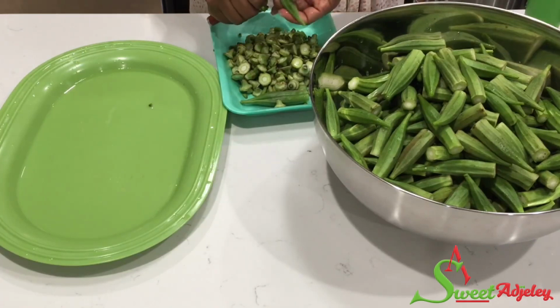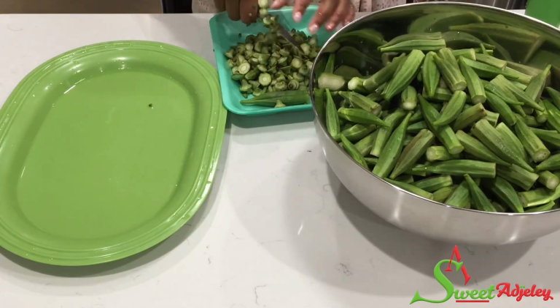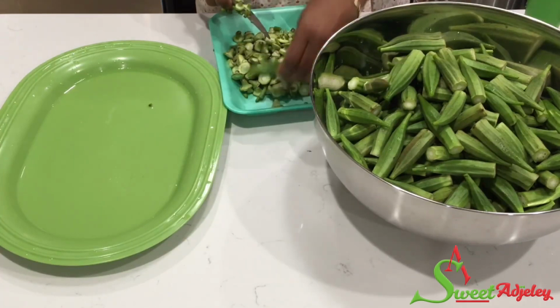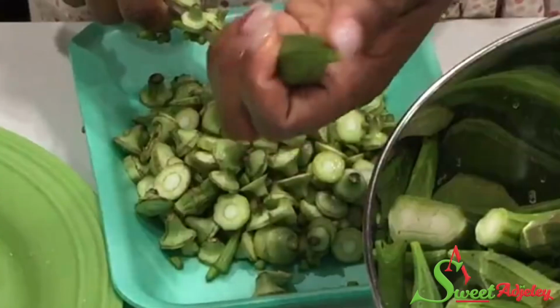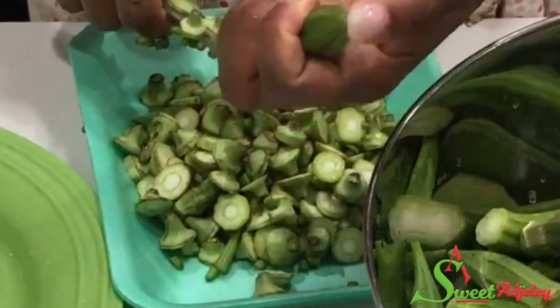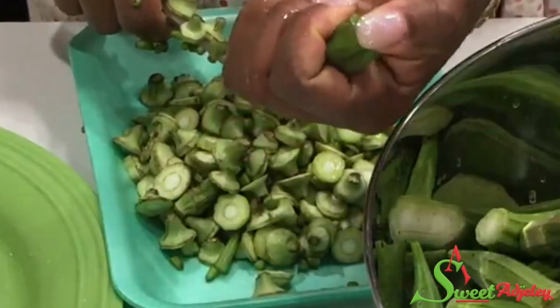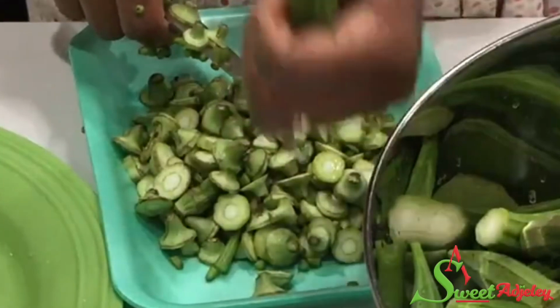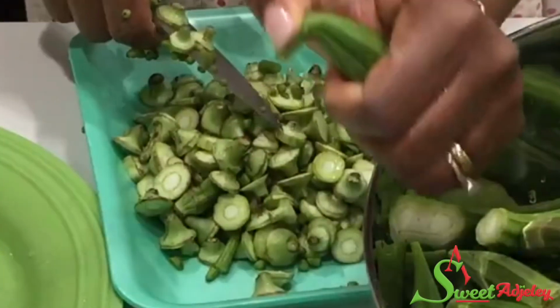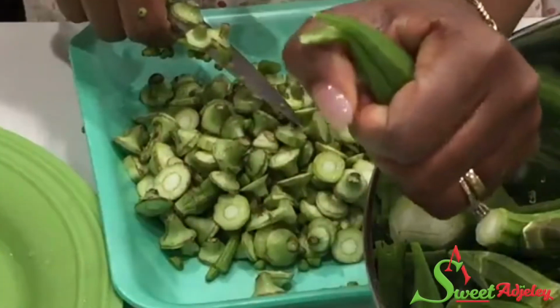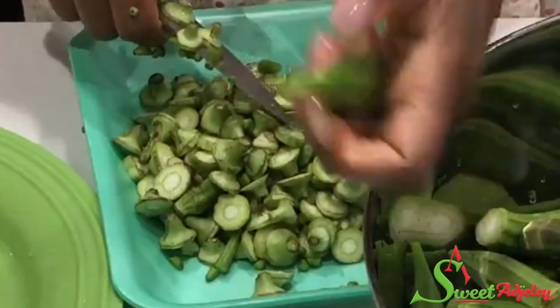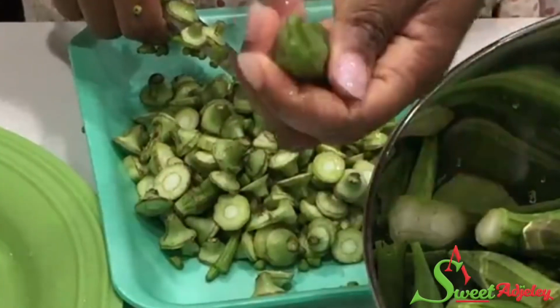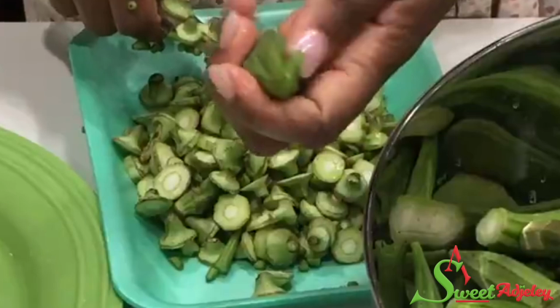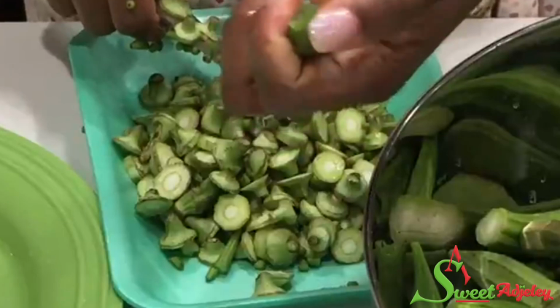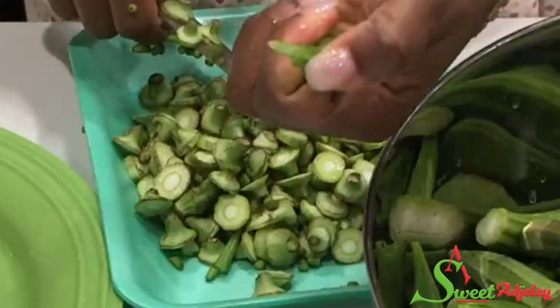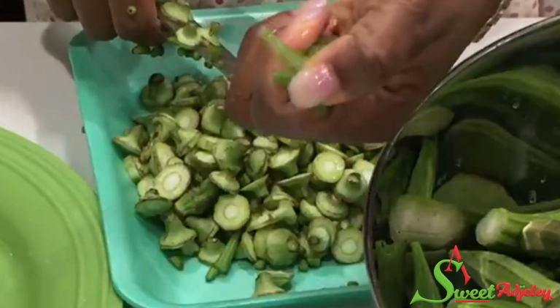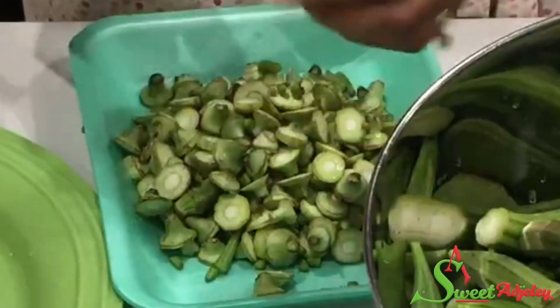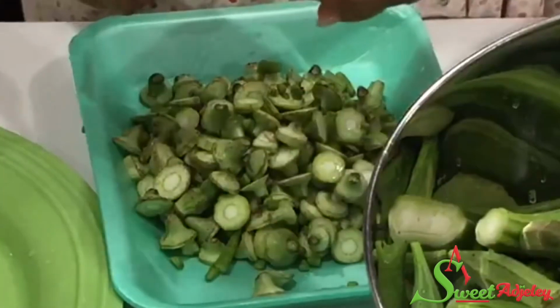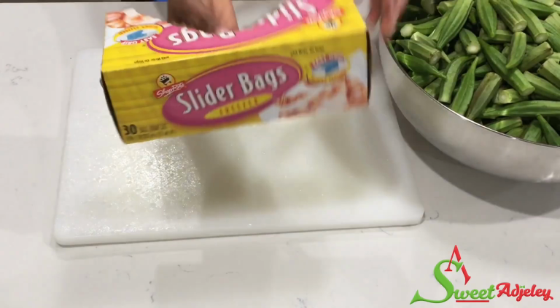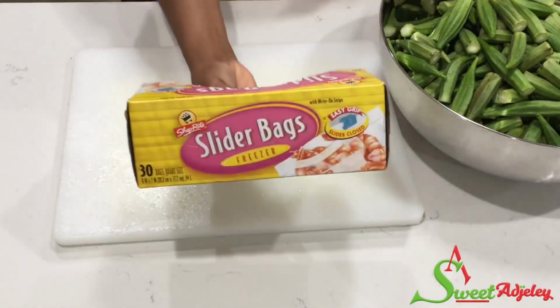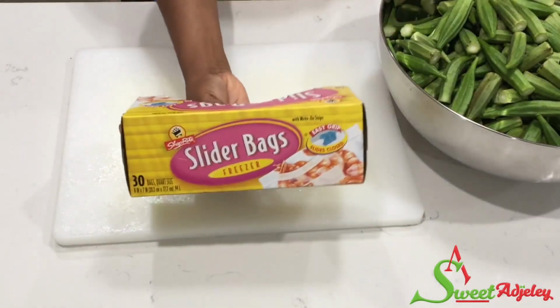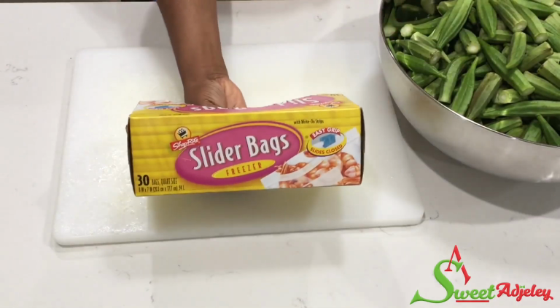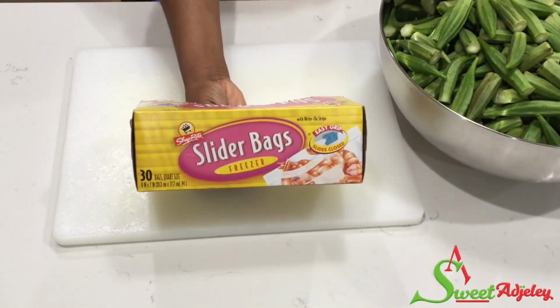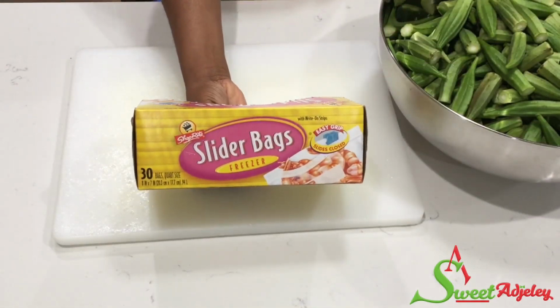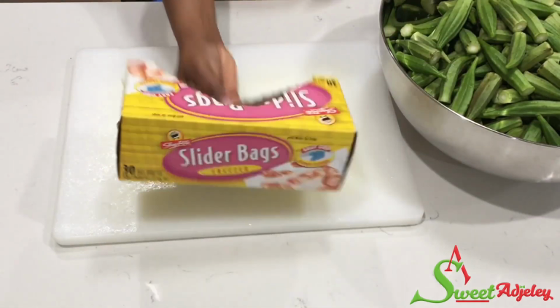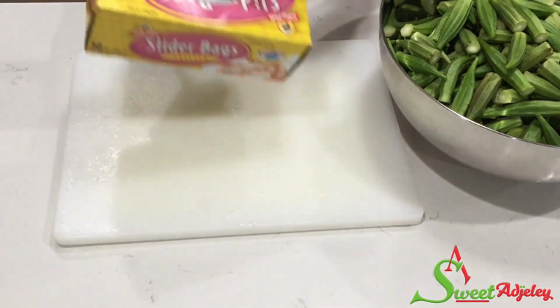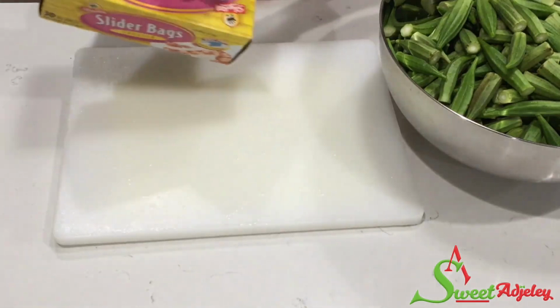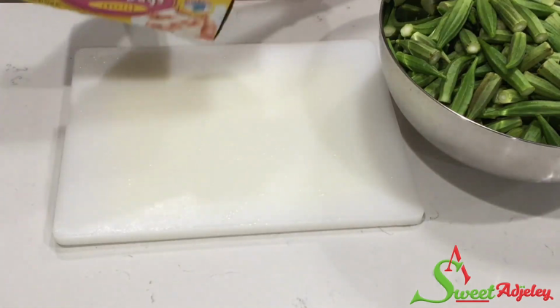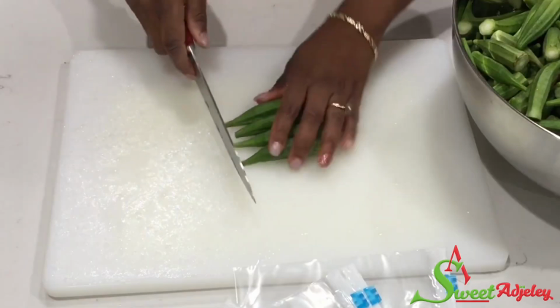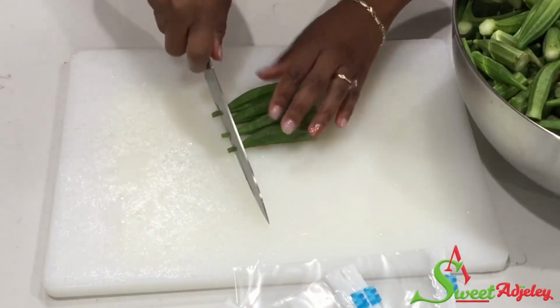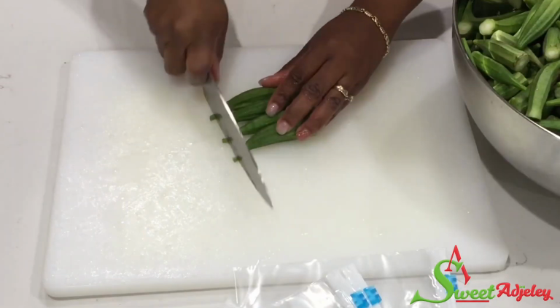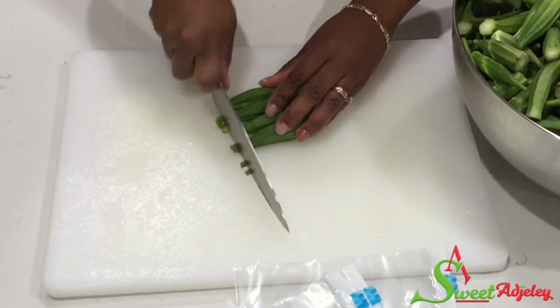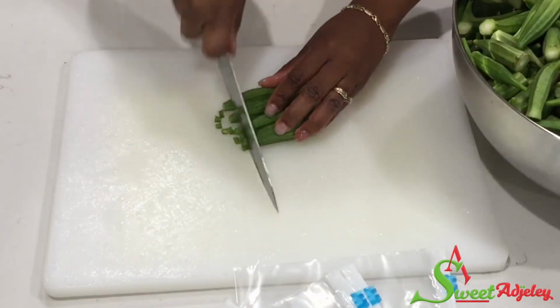Whenever you find okra like this, it is no good — get rid of it because it will break your slime. You will need a freezer-safe ziploc bag like this. Let's begin.